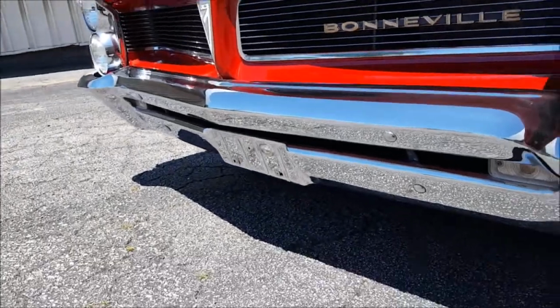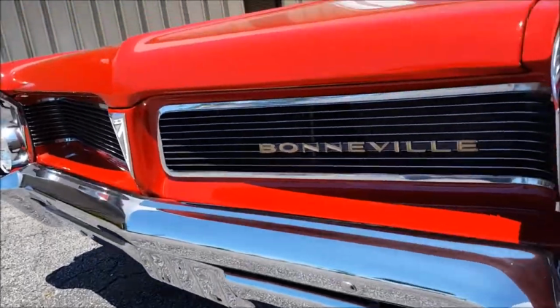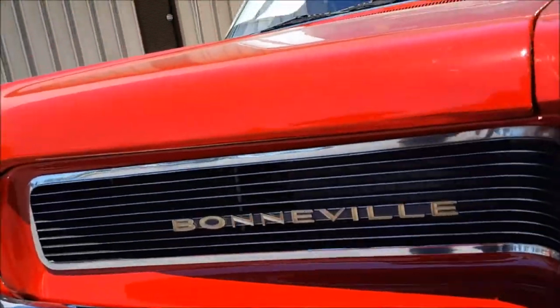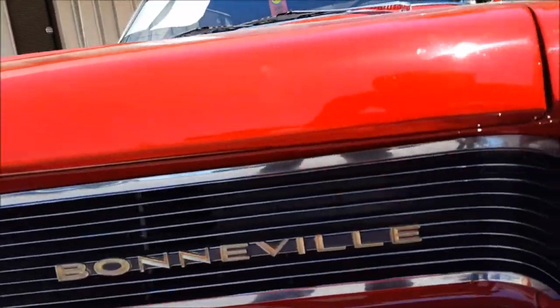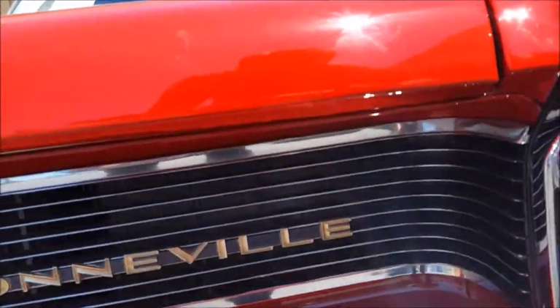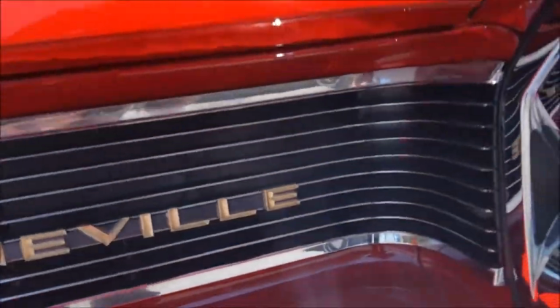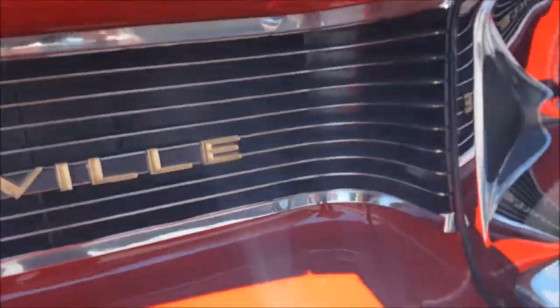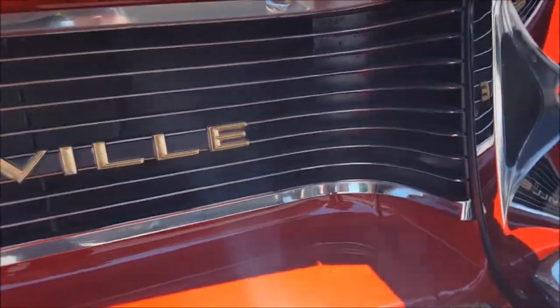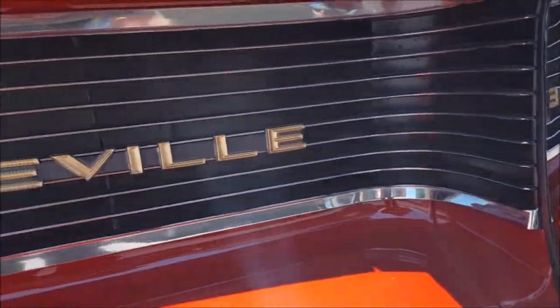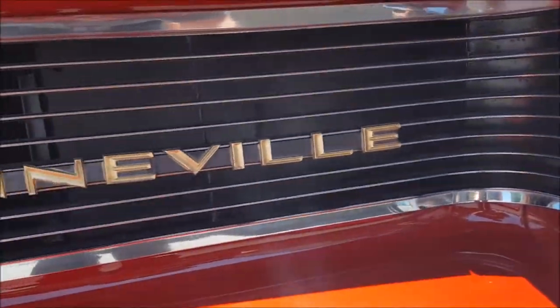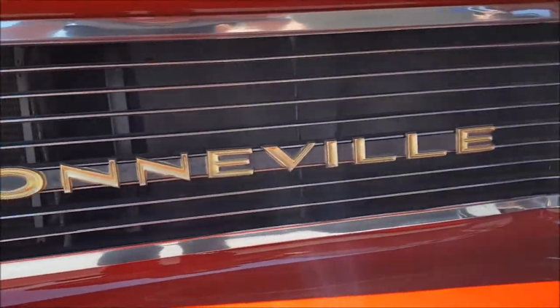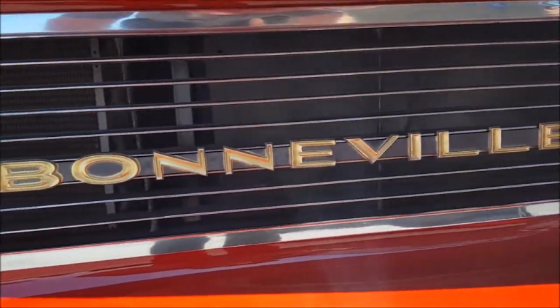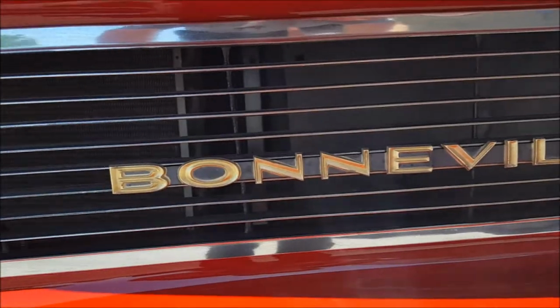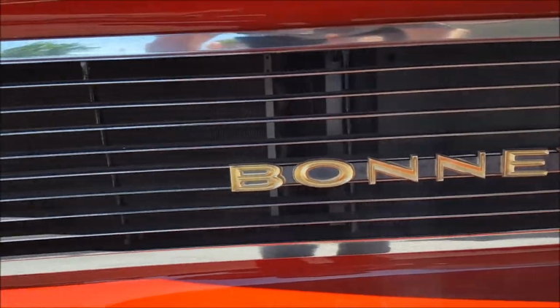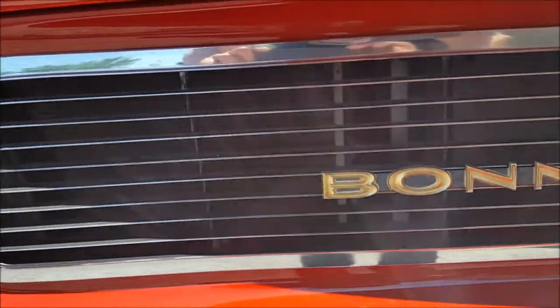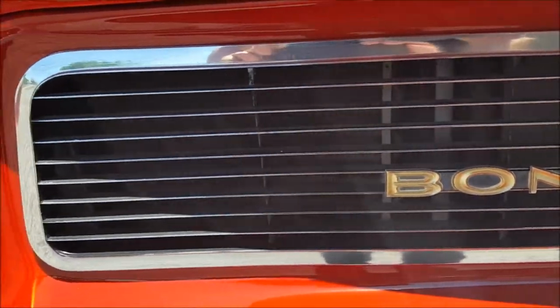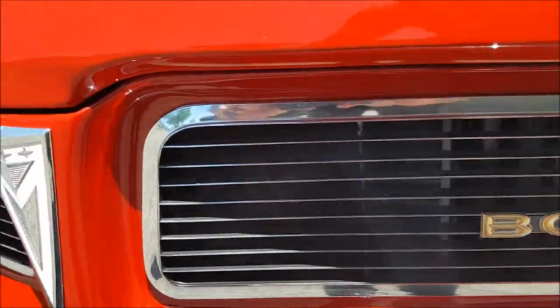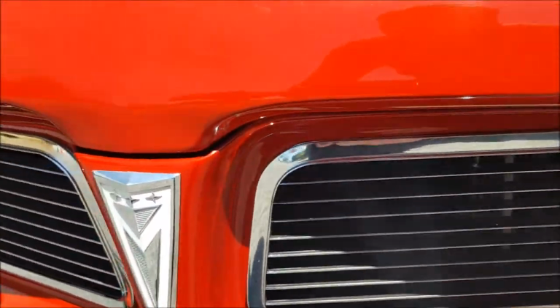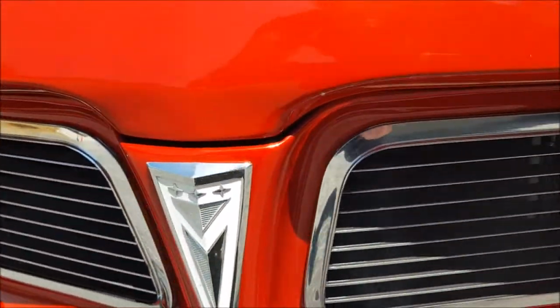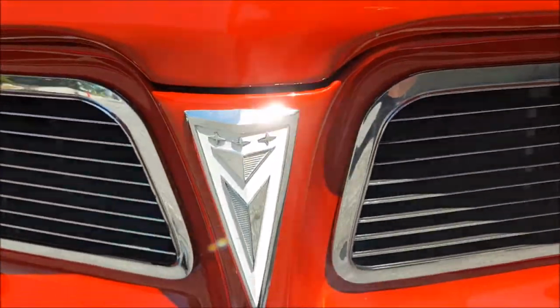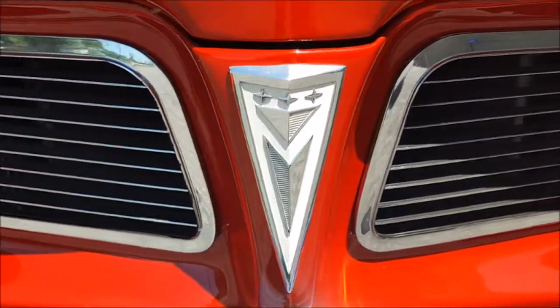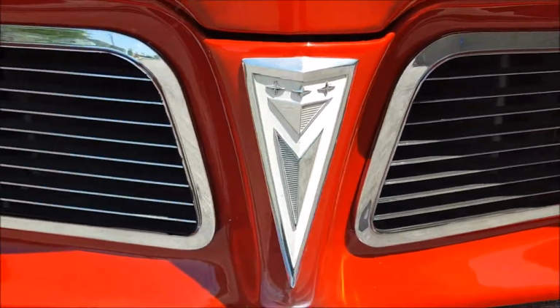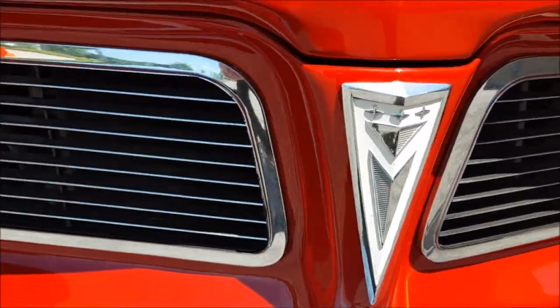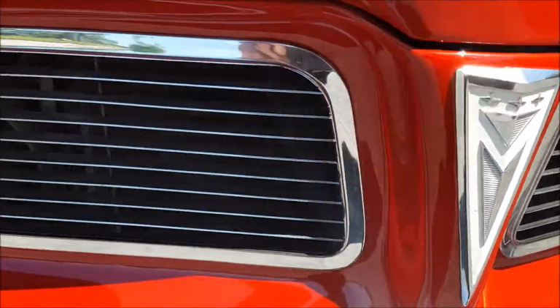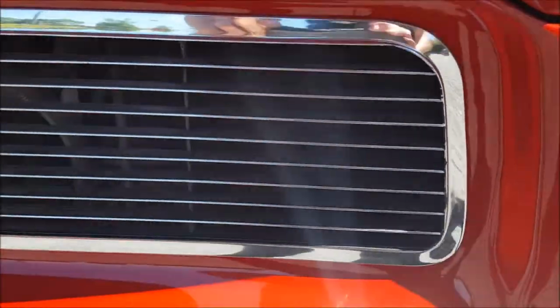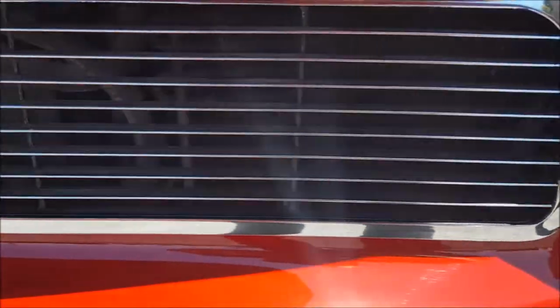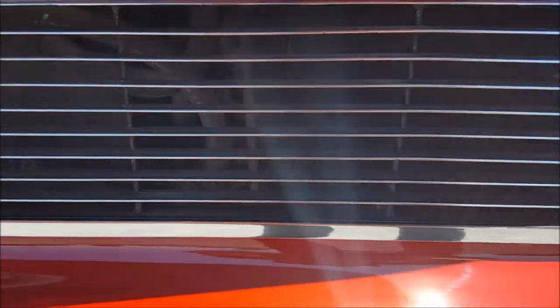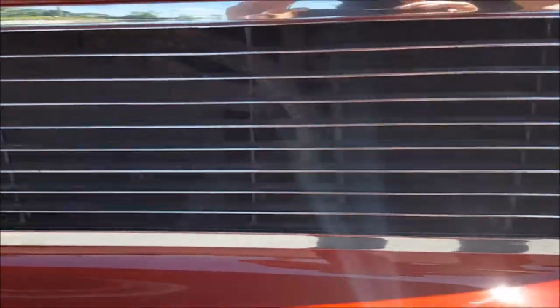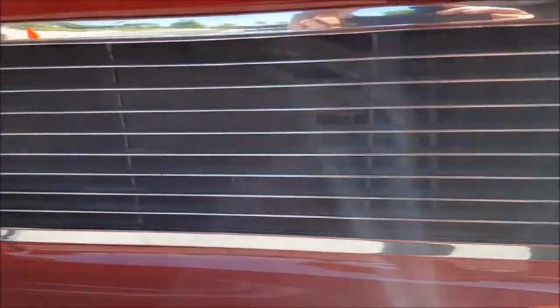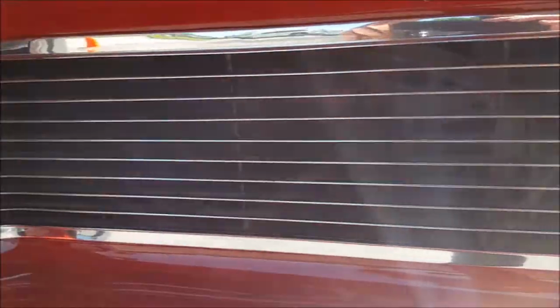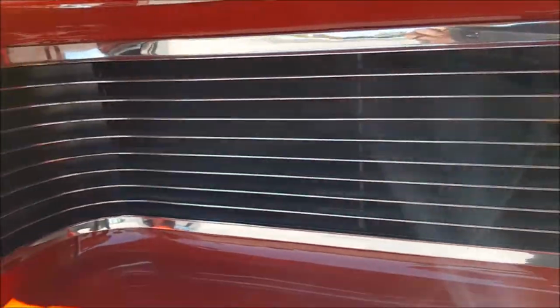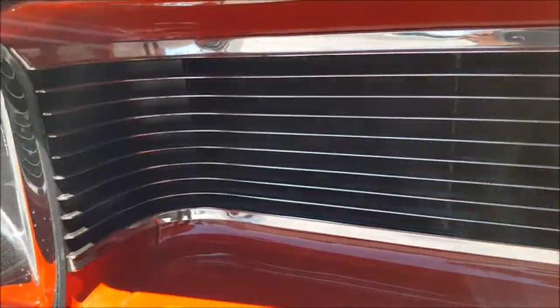Grills, too — we actually refinished these grills when we had the car apart. It's original lettering there. The front Pontiac emblem is the original emblem. You can see how nice all of that is.